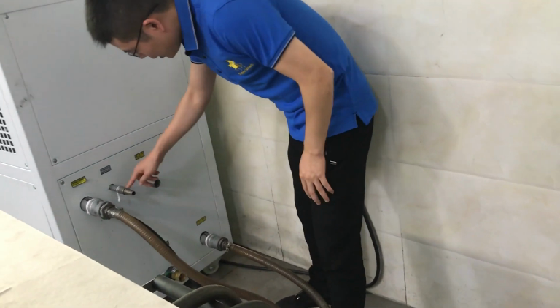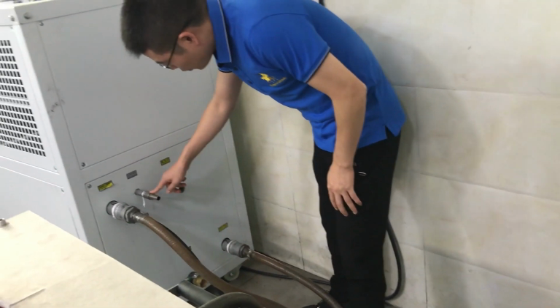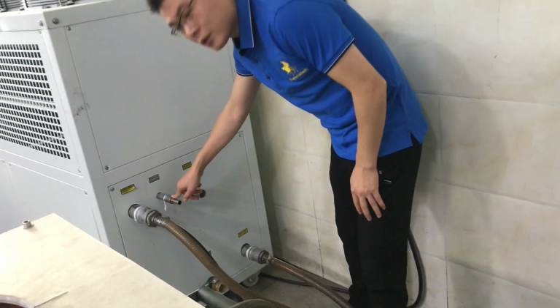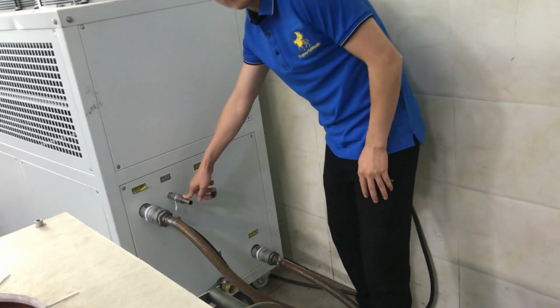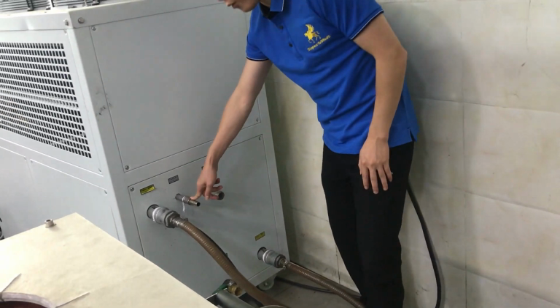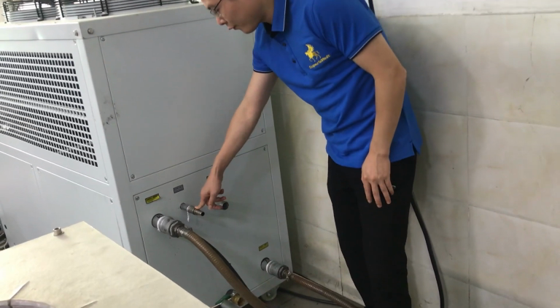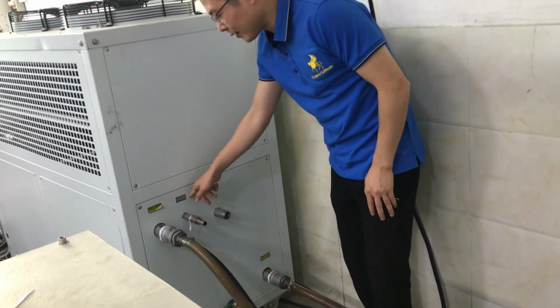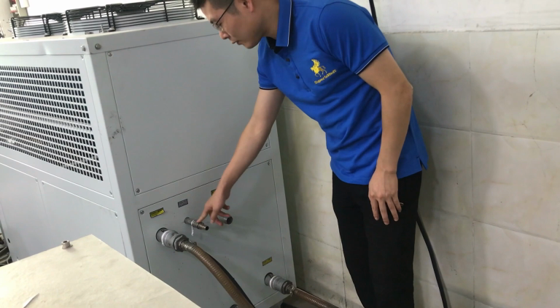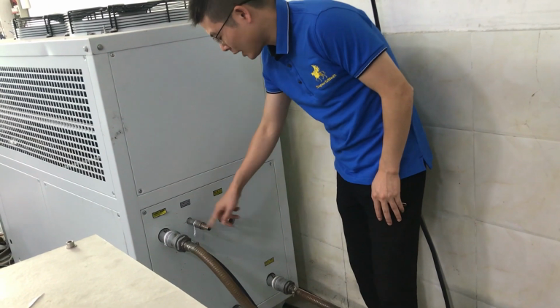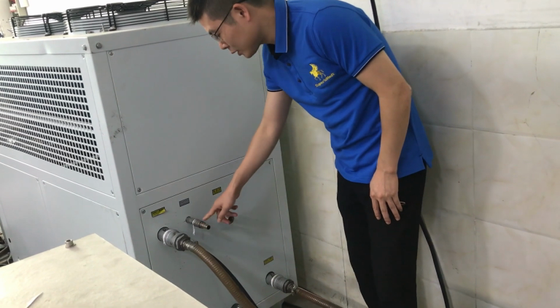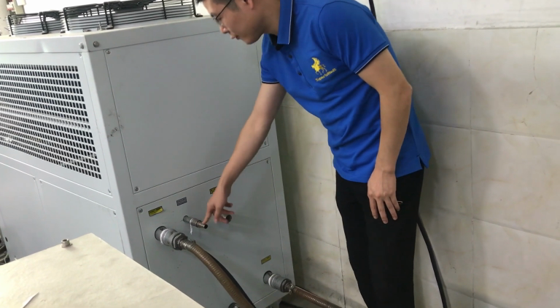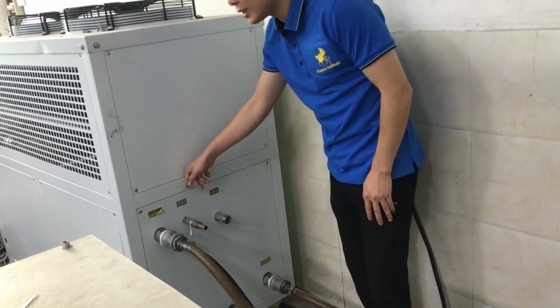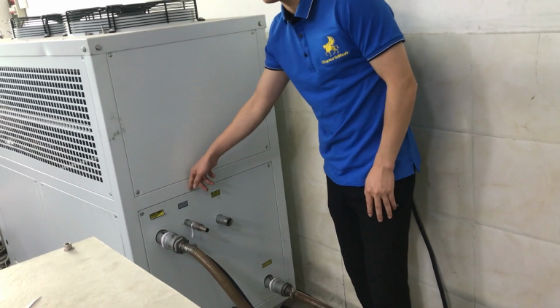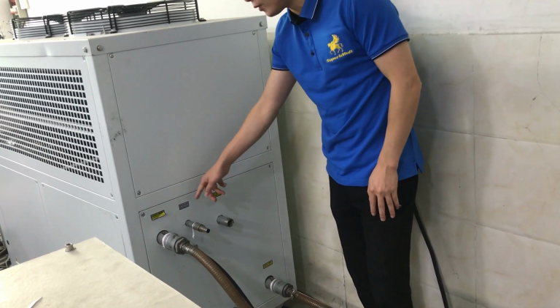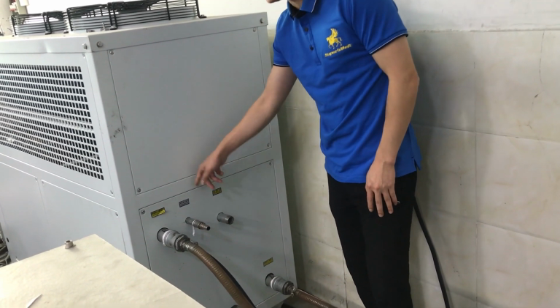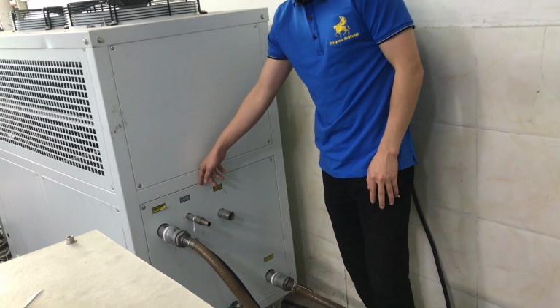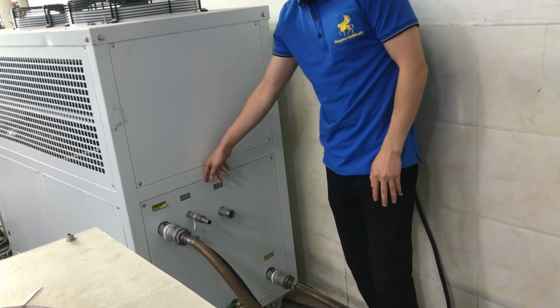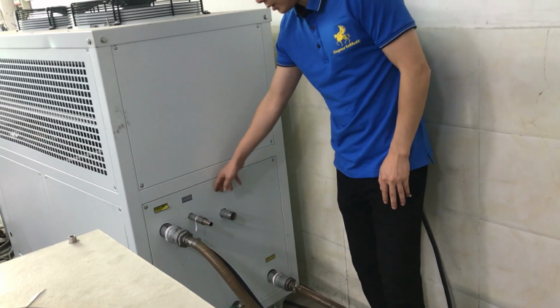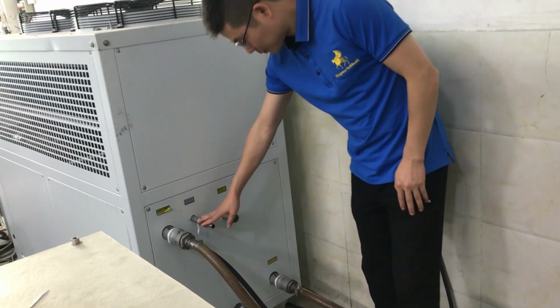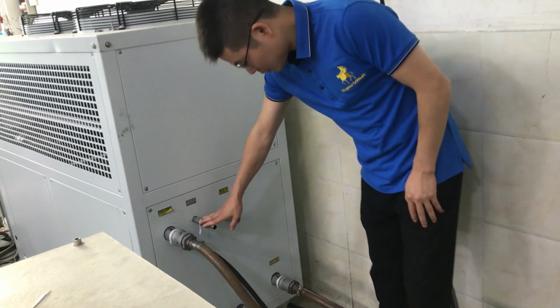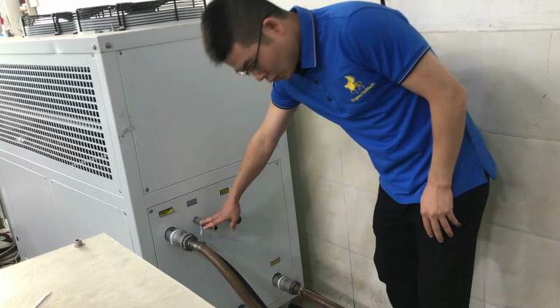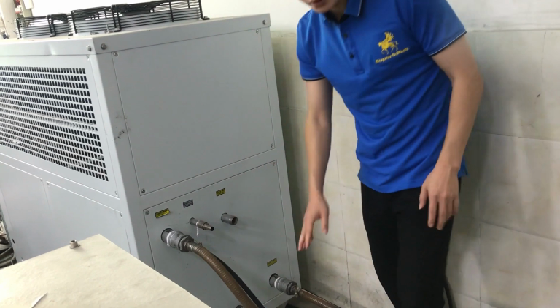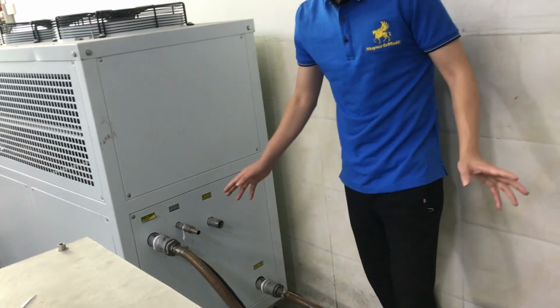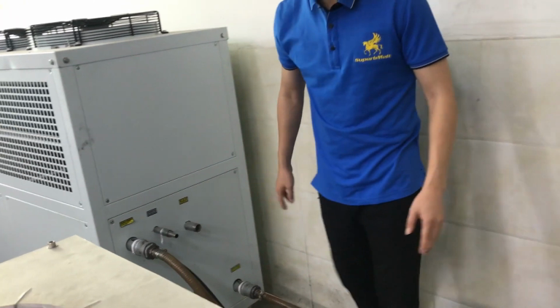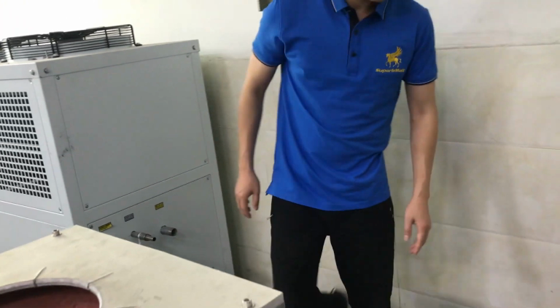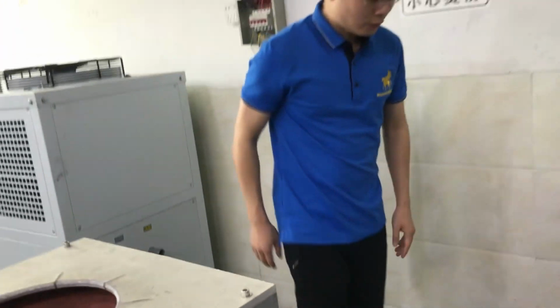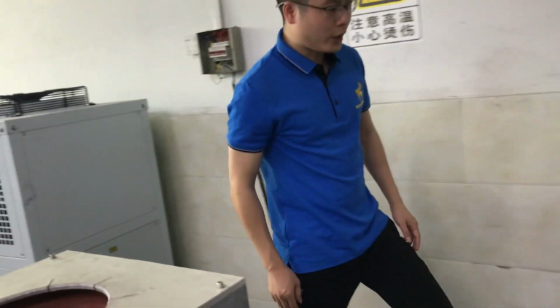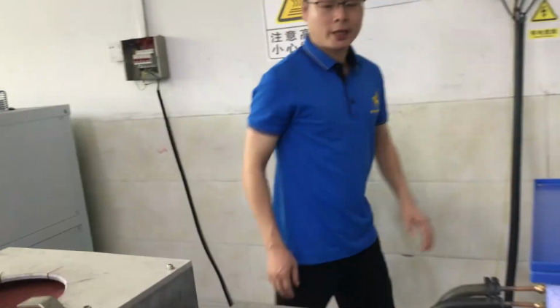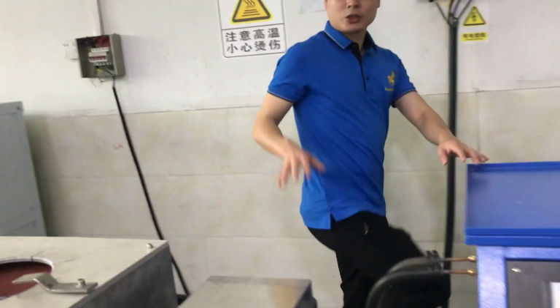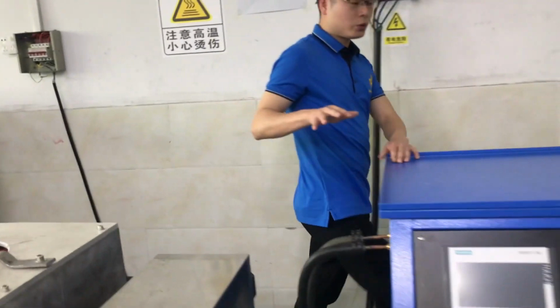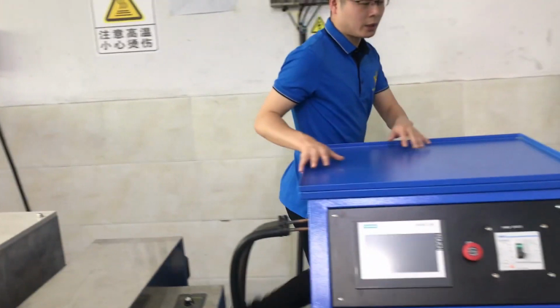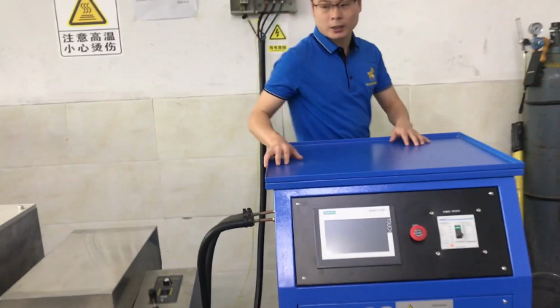This one is for filling — tap water, filling the water into the chiller. So those are all the connections. Following, let us introduce the operation.